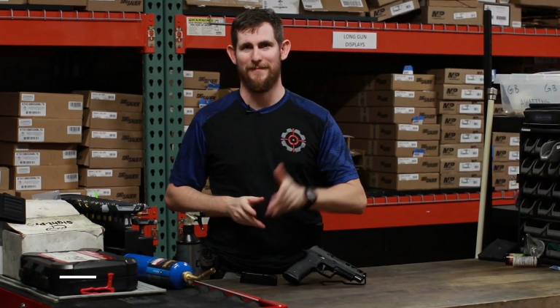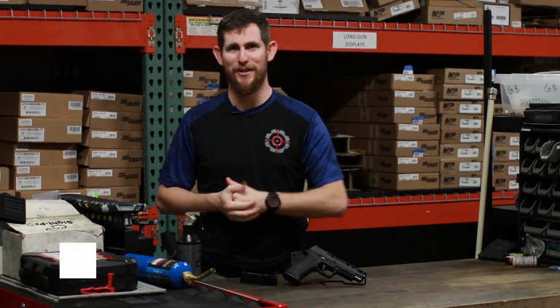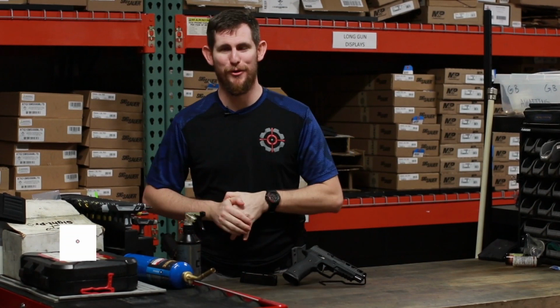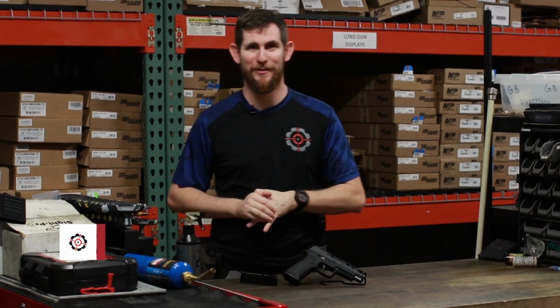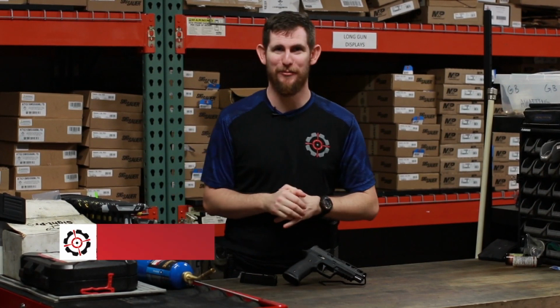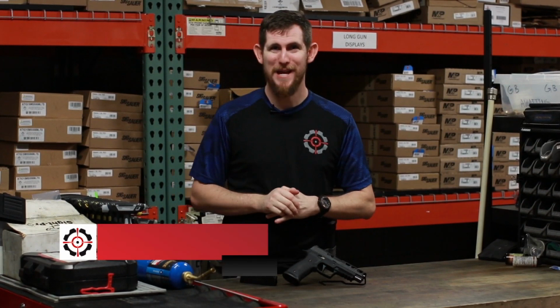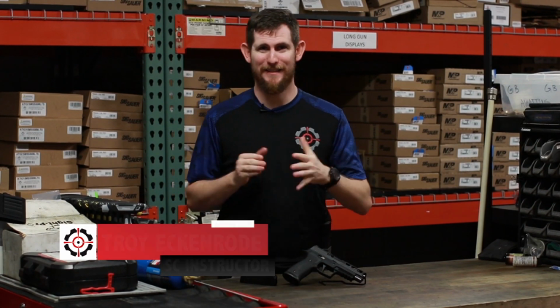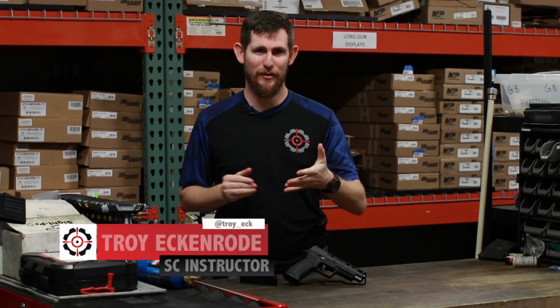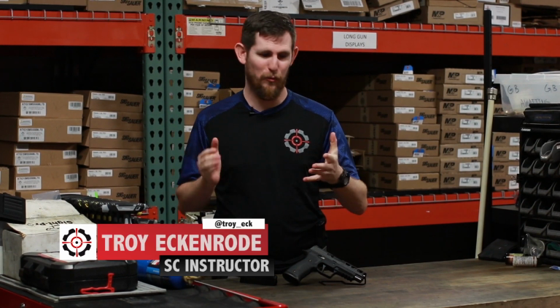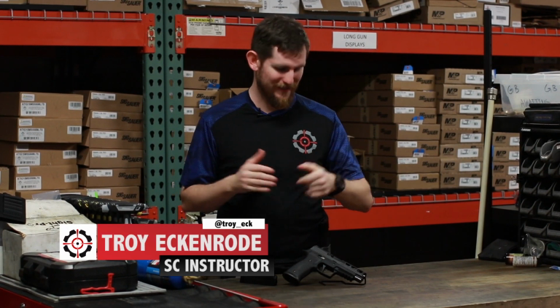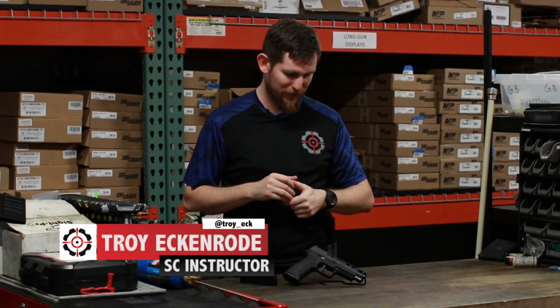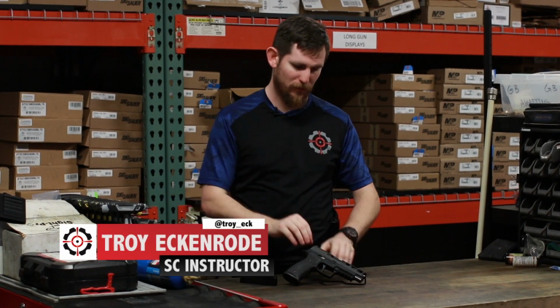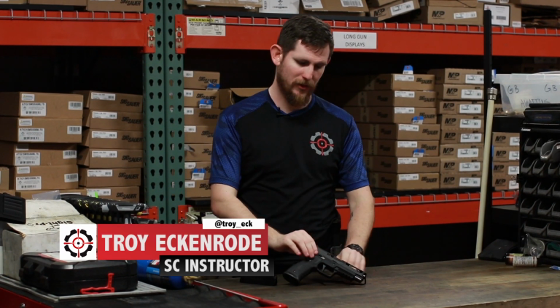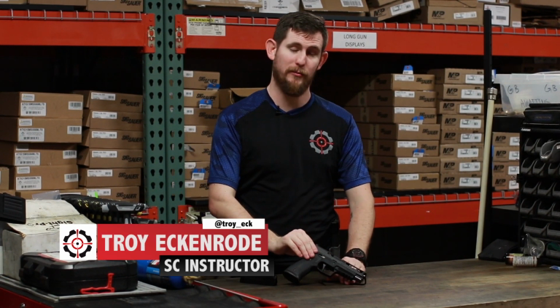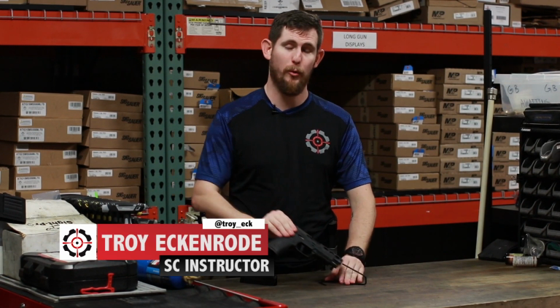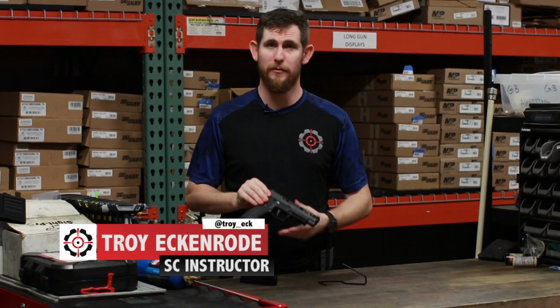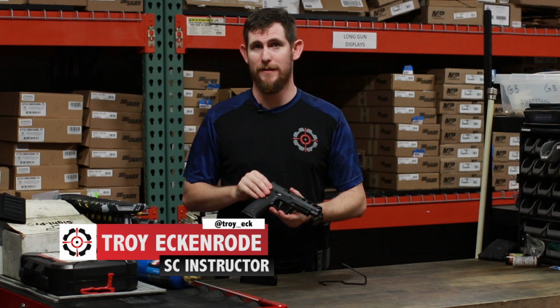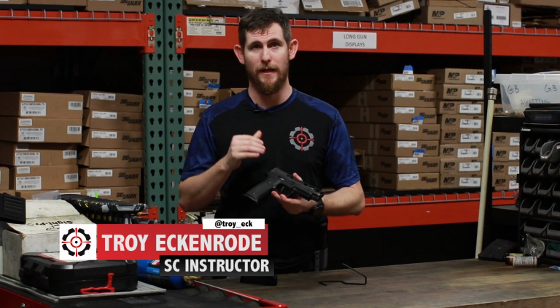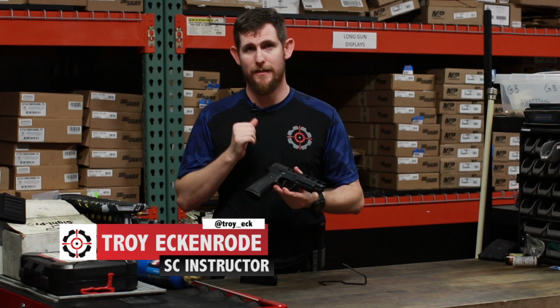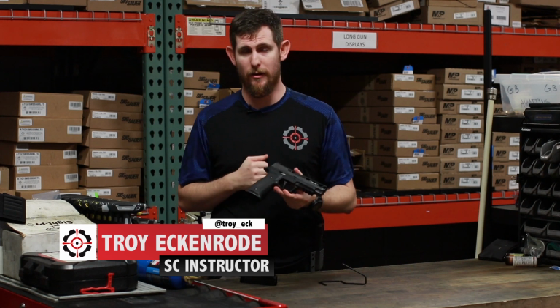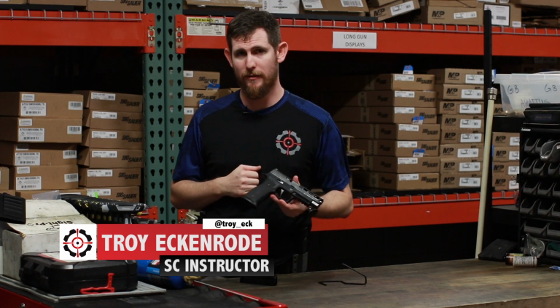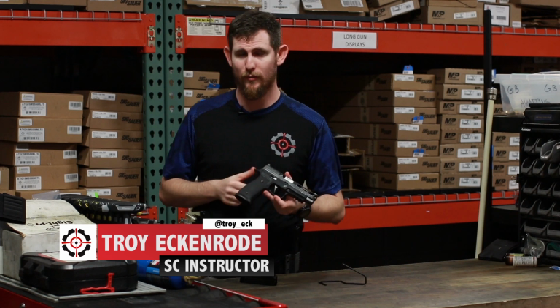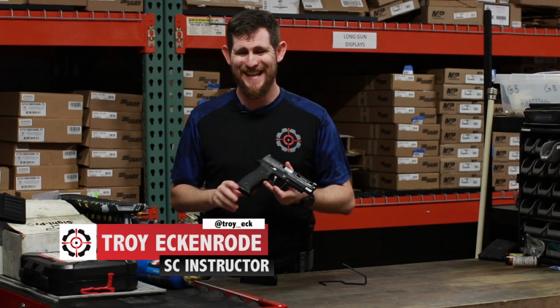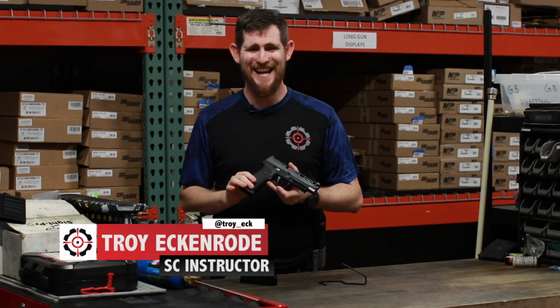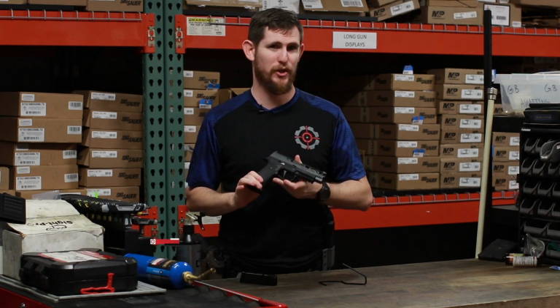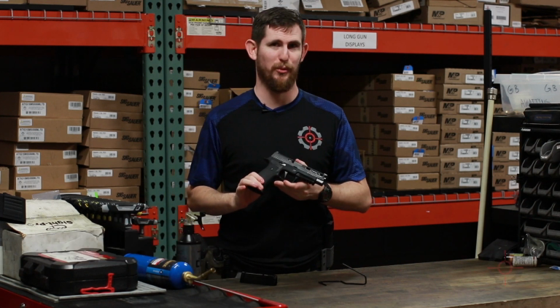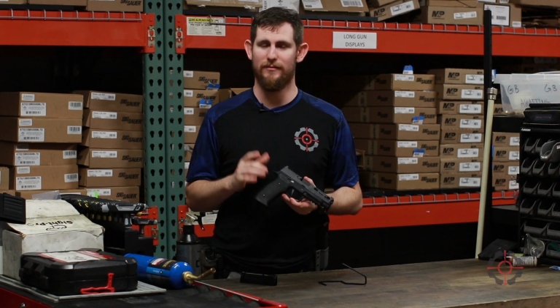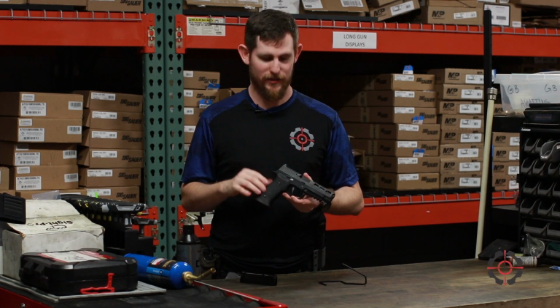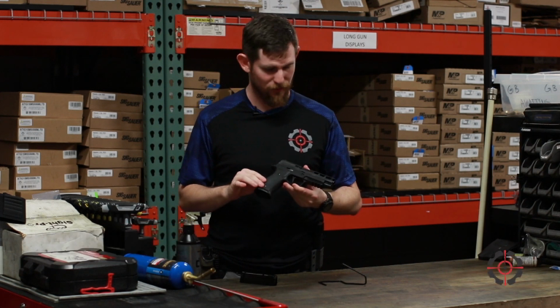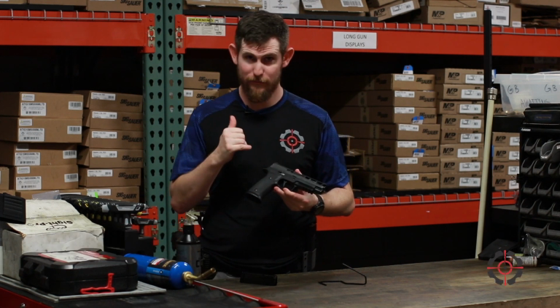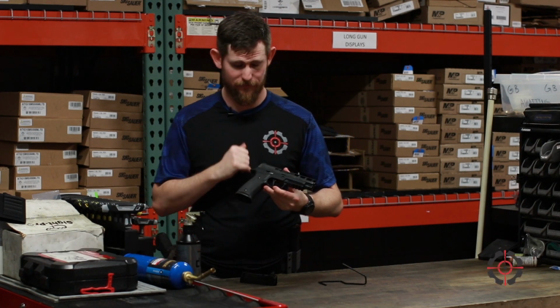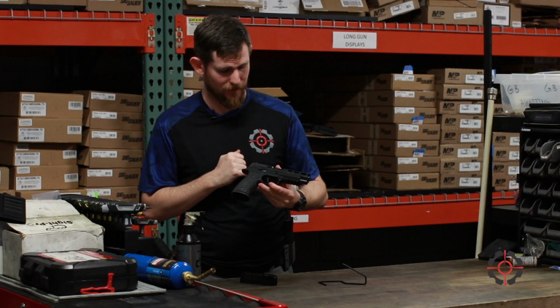Hey guys, Troy Shoot Center in Cape Coral. Today in a one-minute tabletop, I want to talk about a really cool pistol. This is the Sig Sauer P320 AXG Pro — a tongue twister, but it's a fun gun.